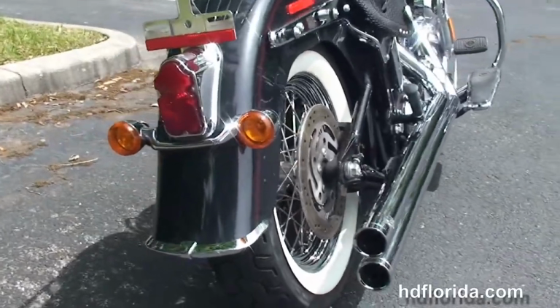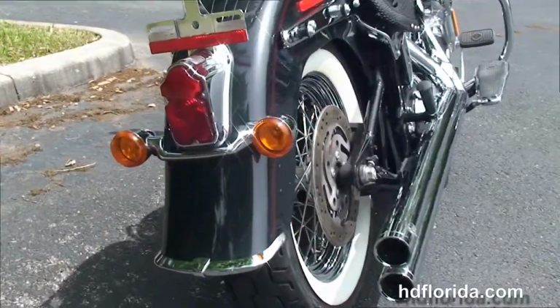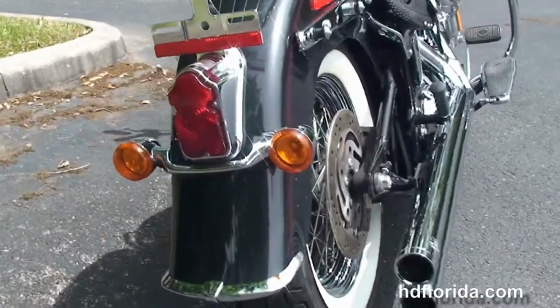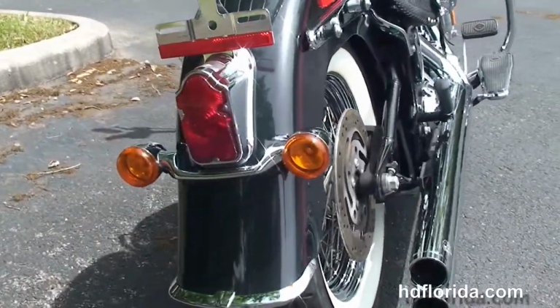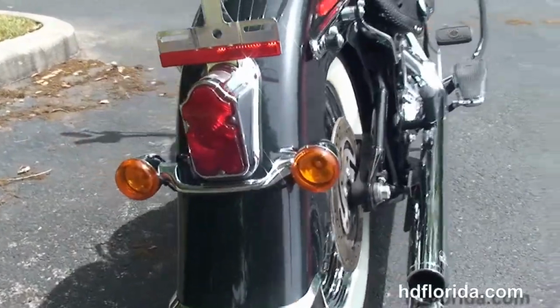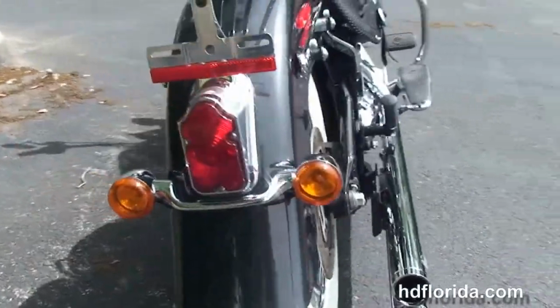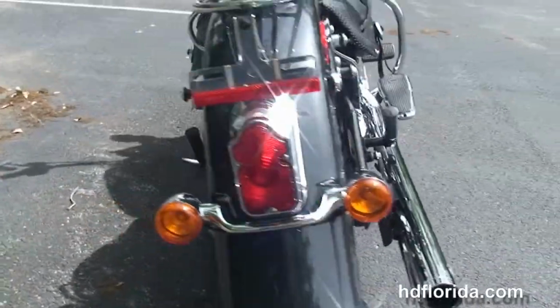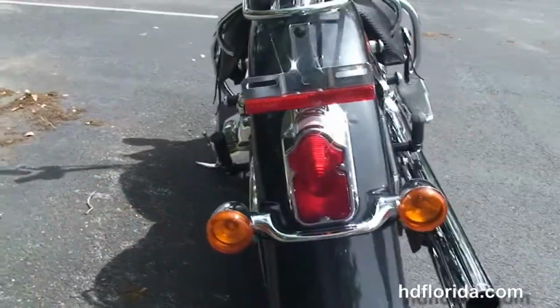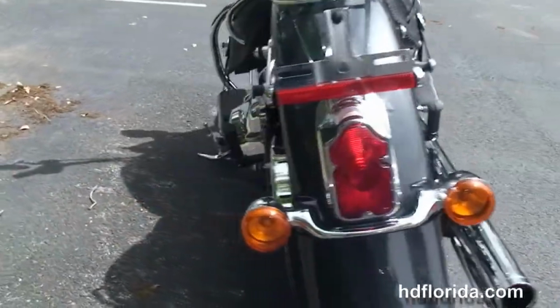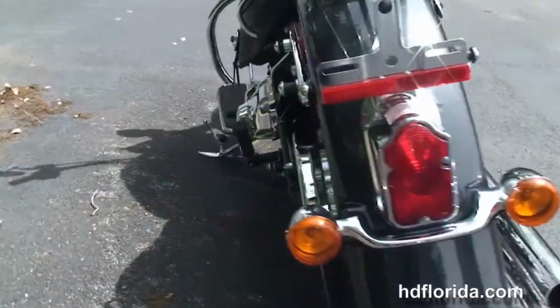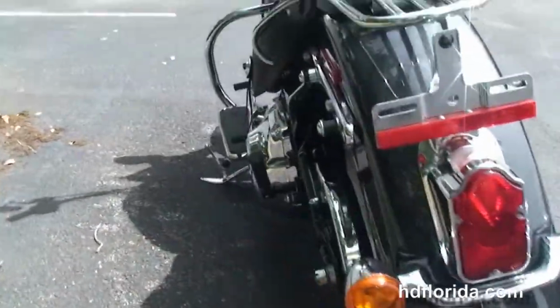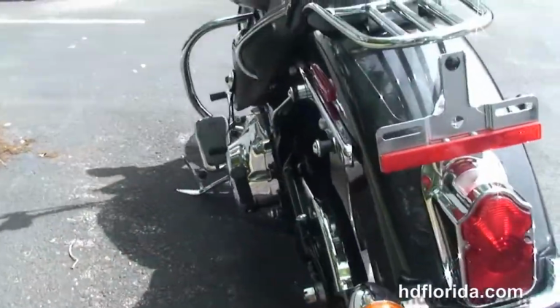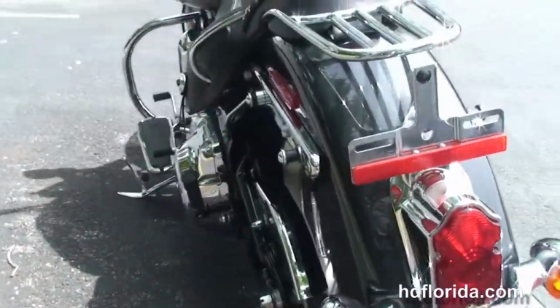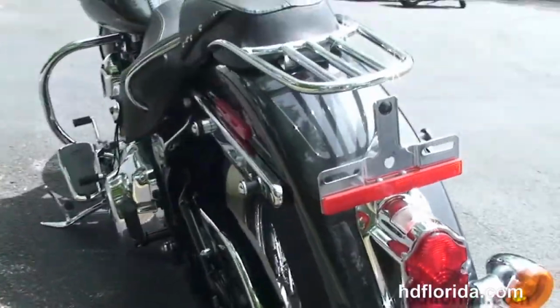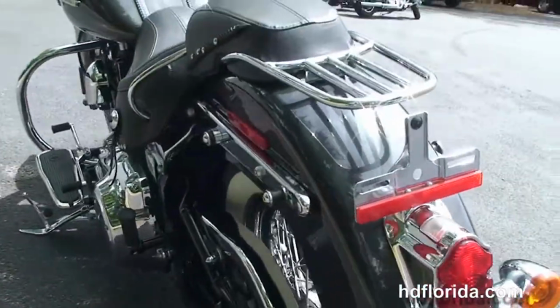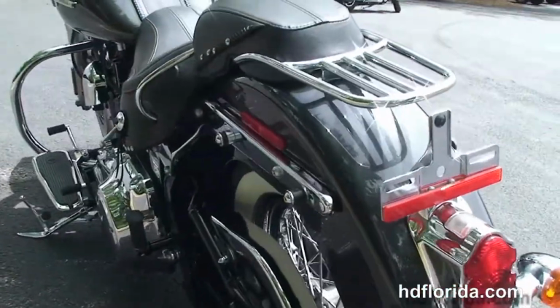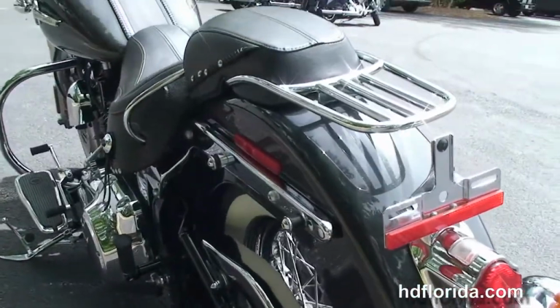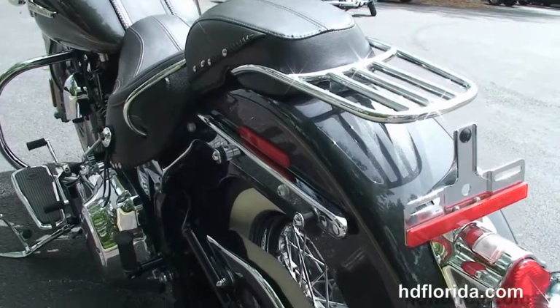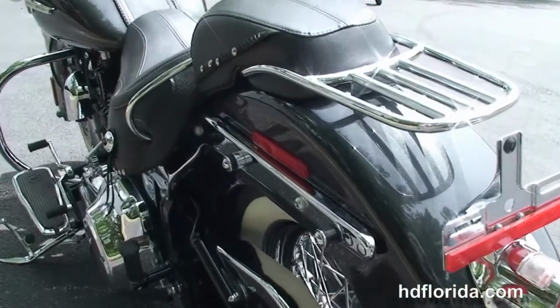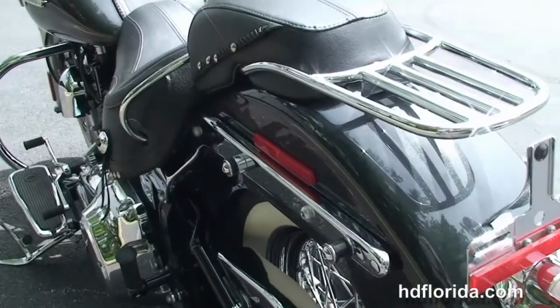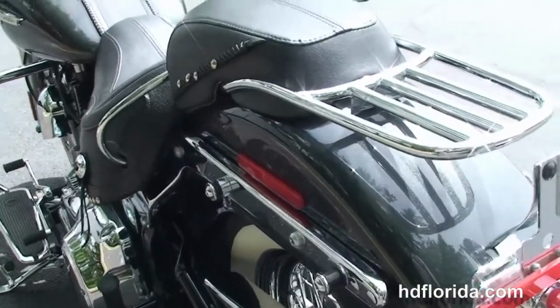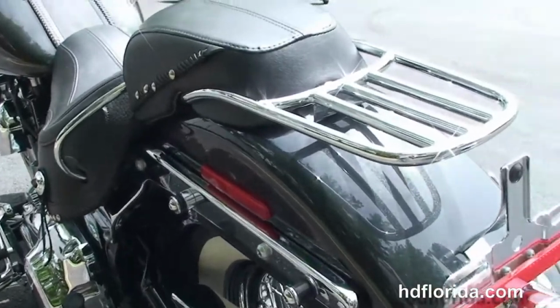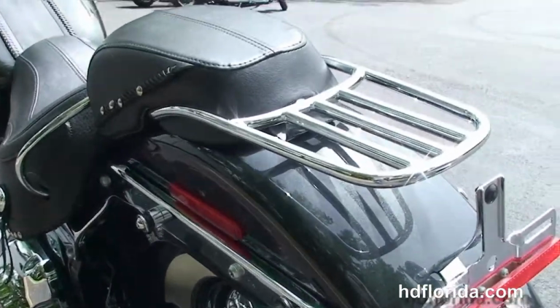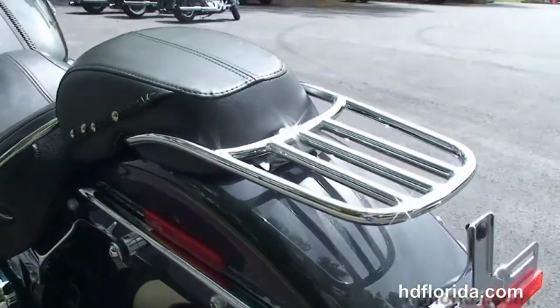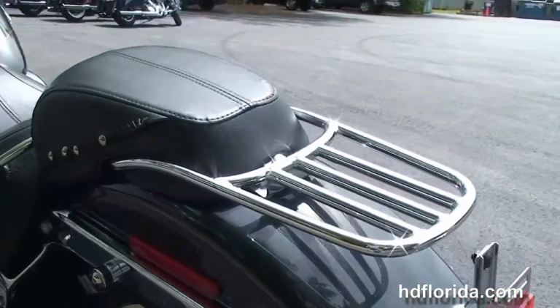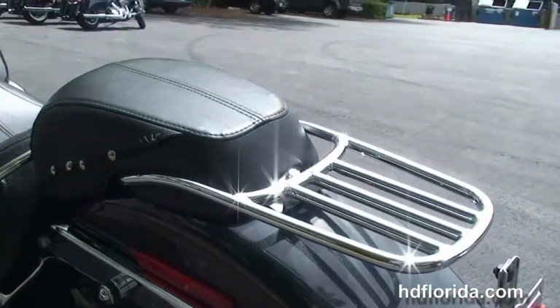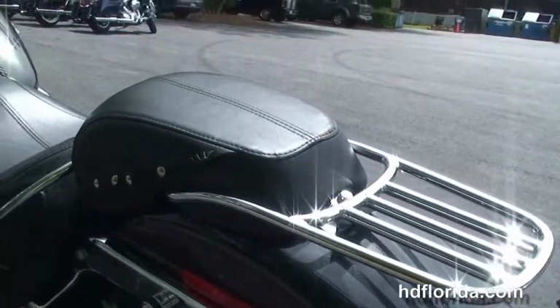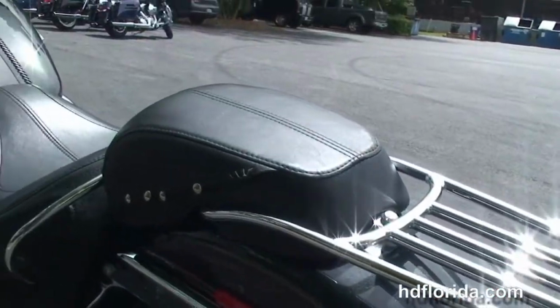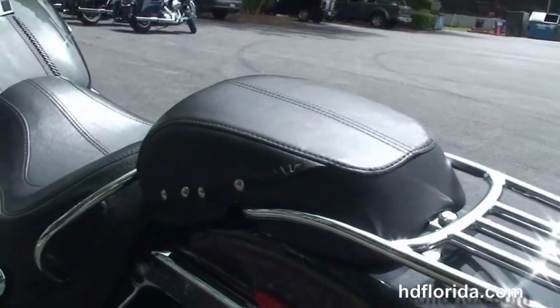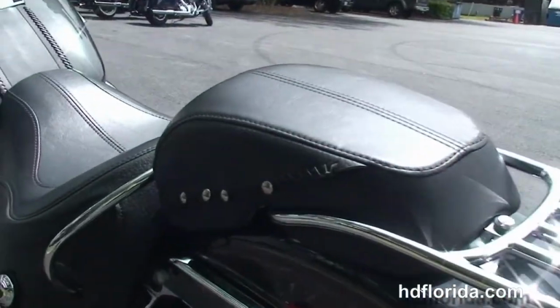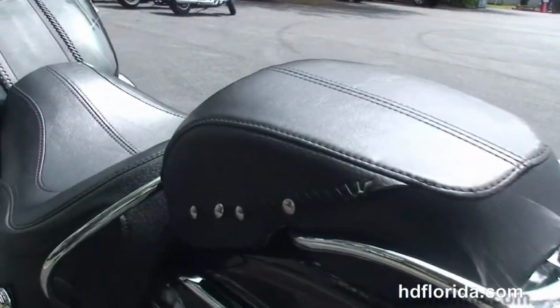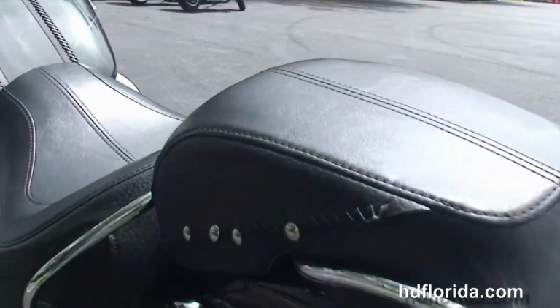Custom full size rider floorboards, stage 1 fuel mapping, high flow air cleaner, and advanced Heinz long shot exhaust.